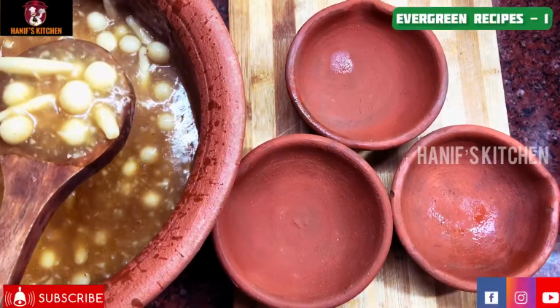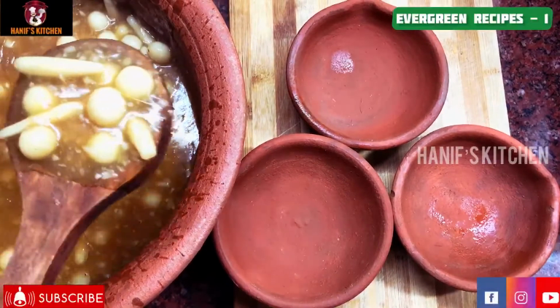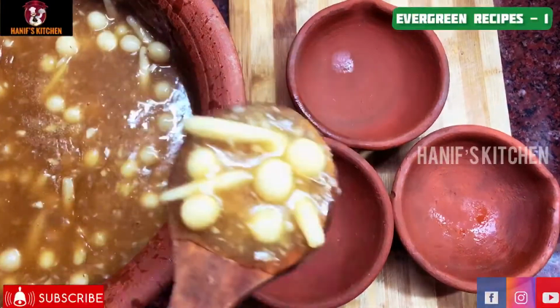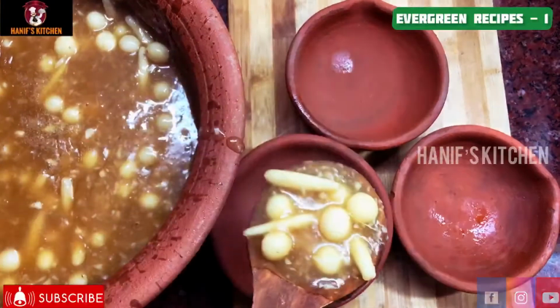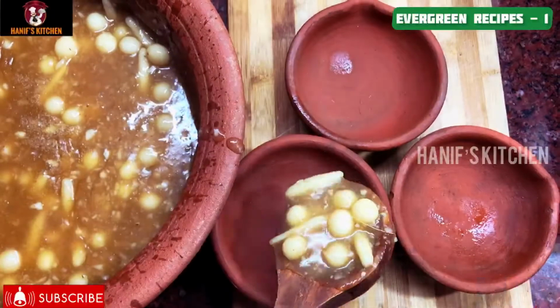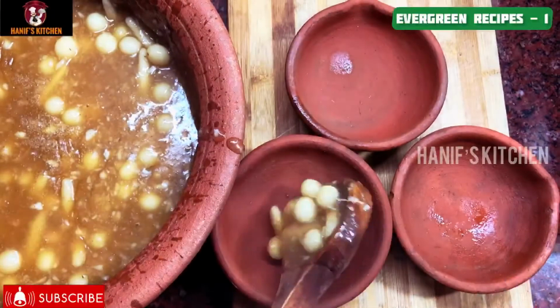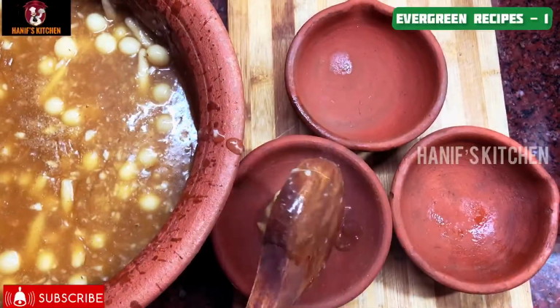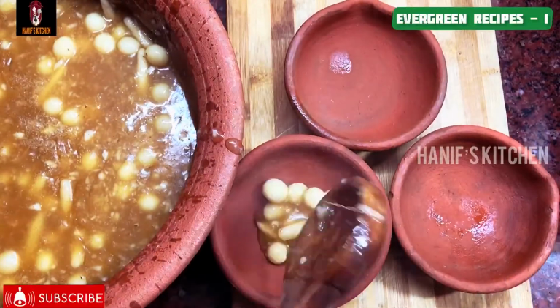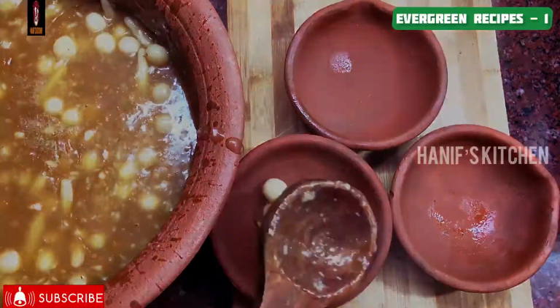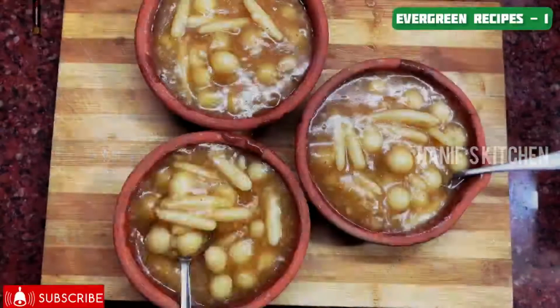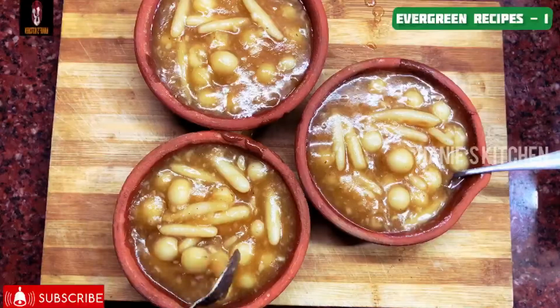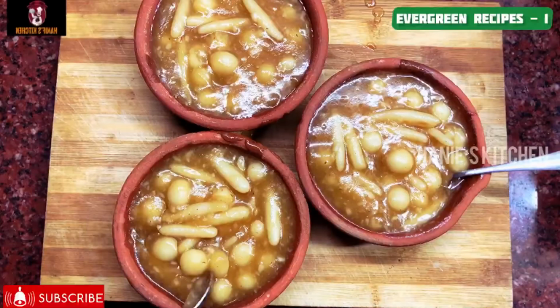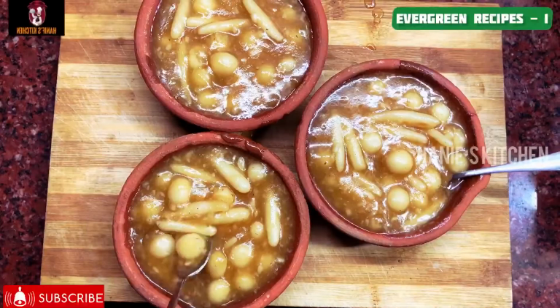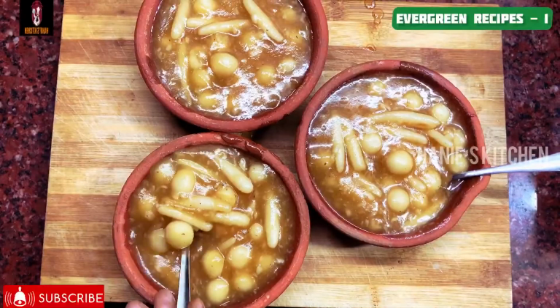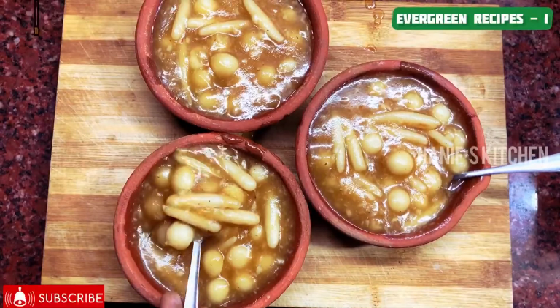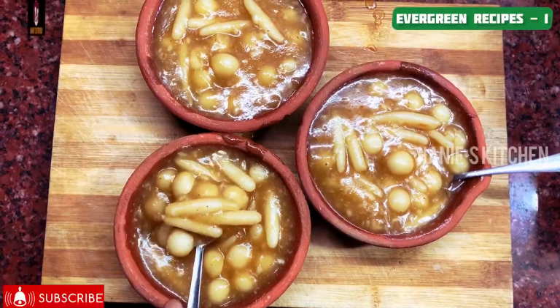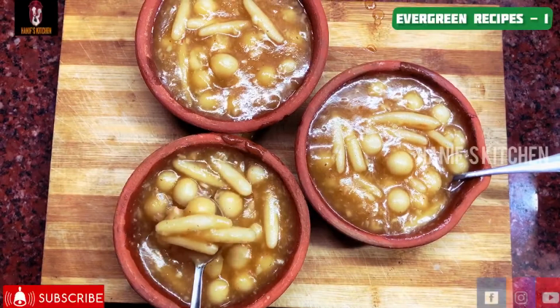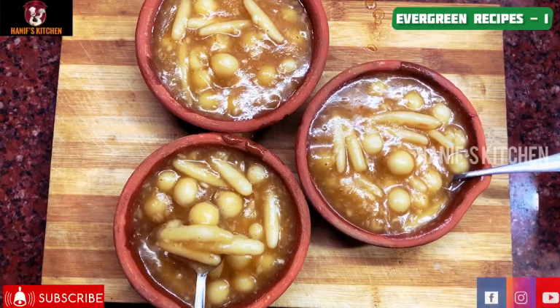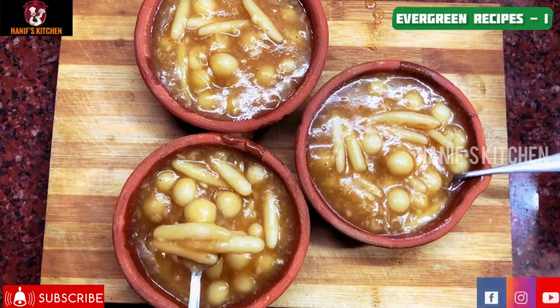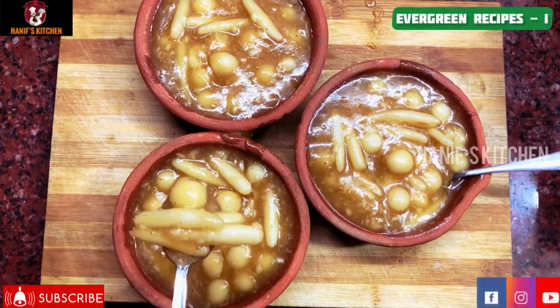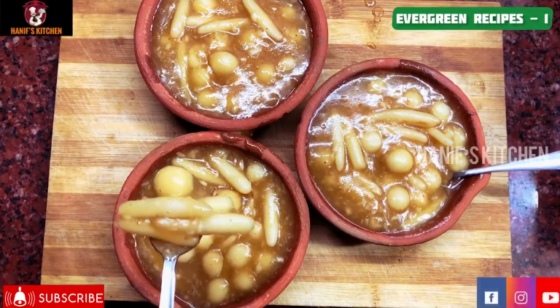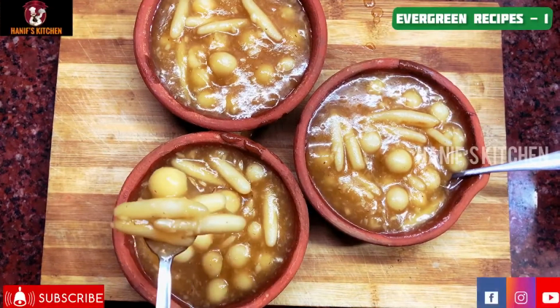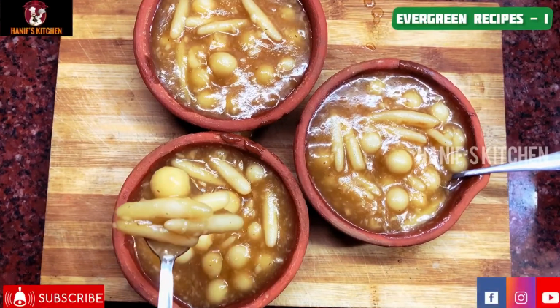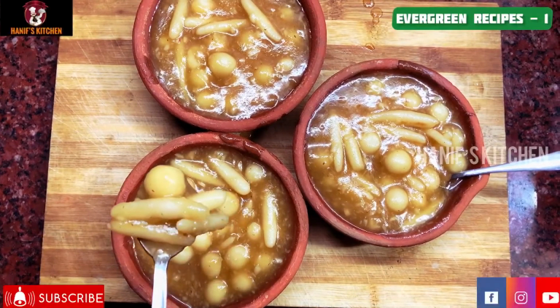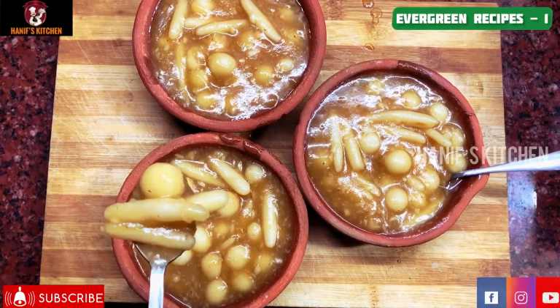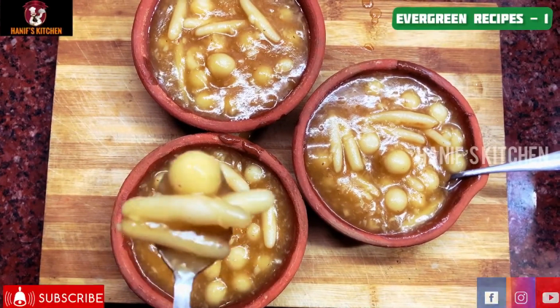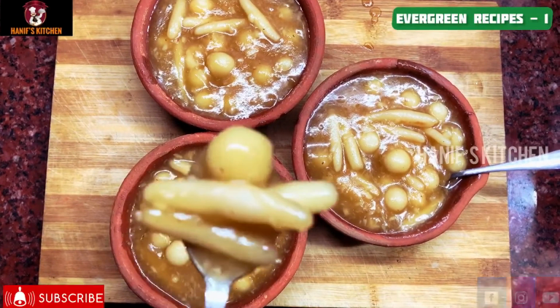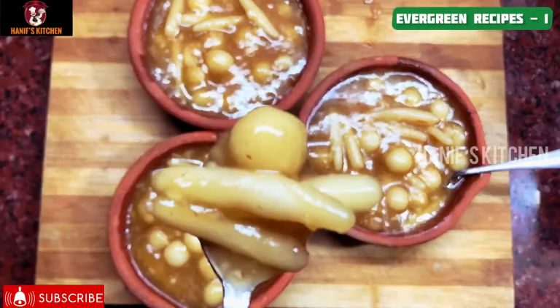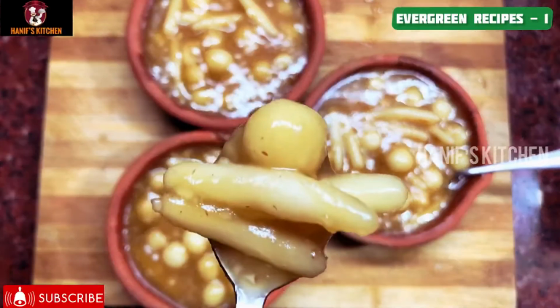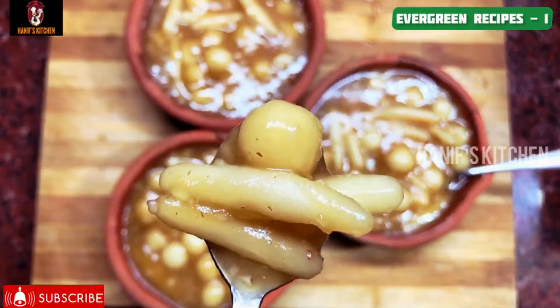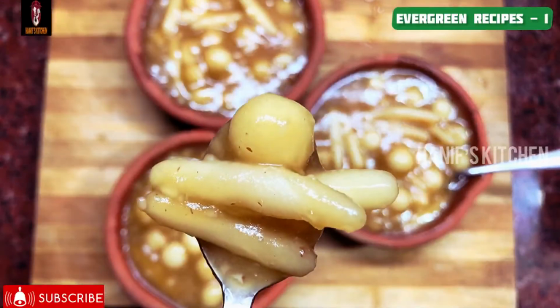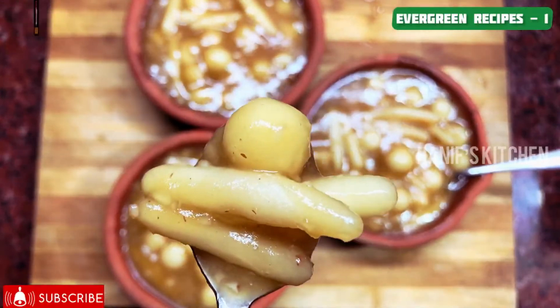We are starting an evergreen traditional recipe series. Let's see how we can do this in our Hanif's Kitchen style.